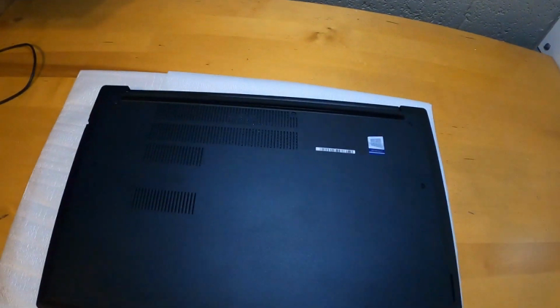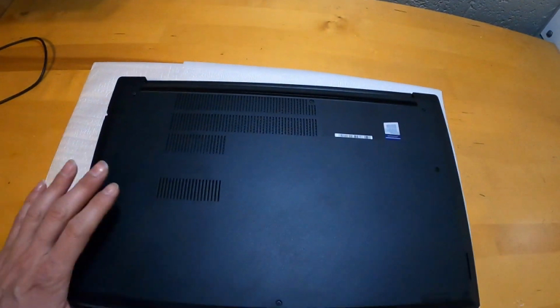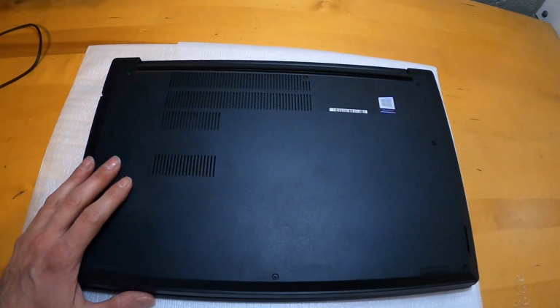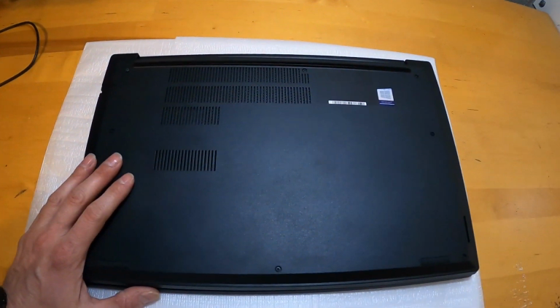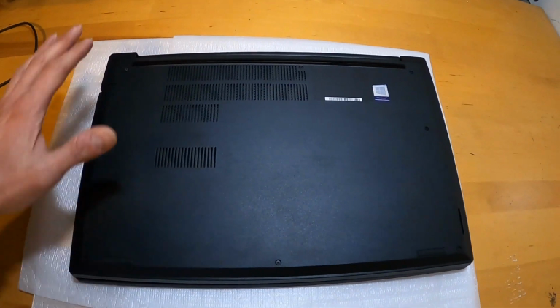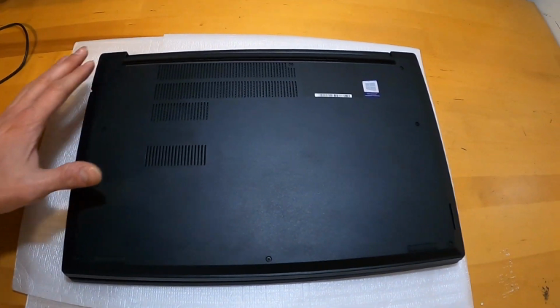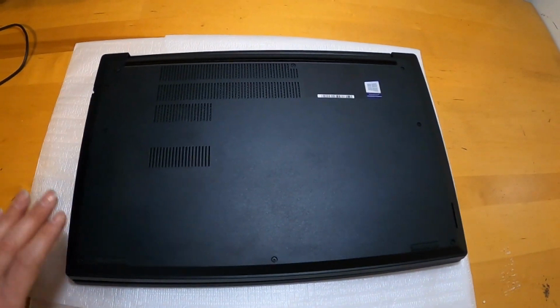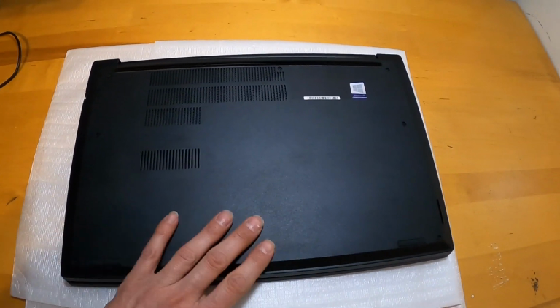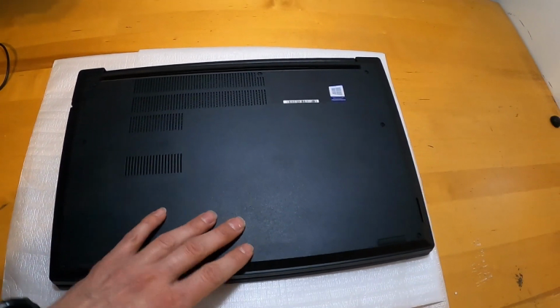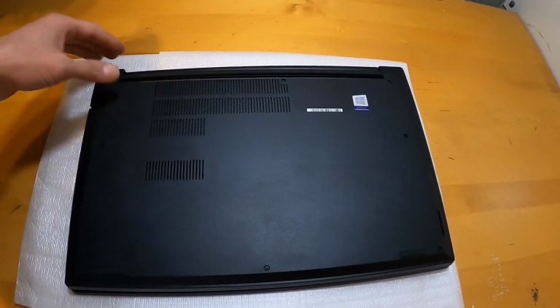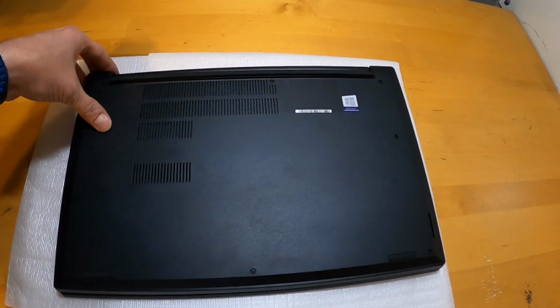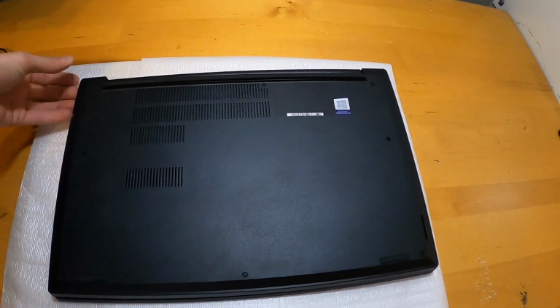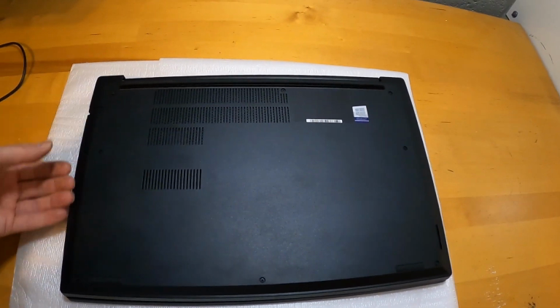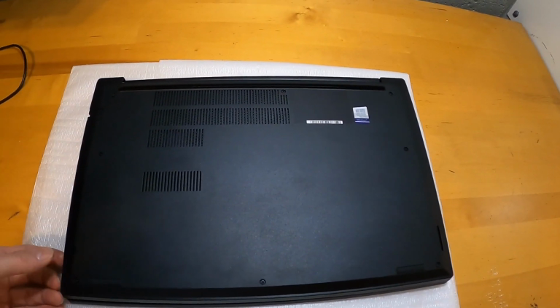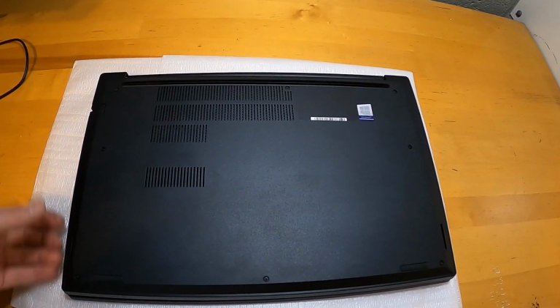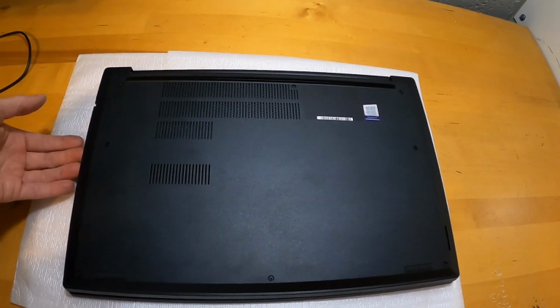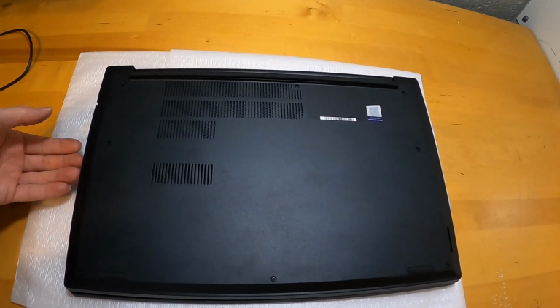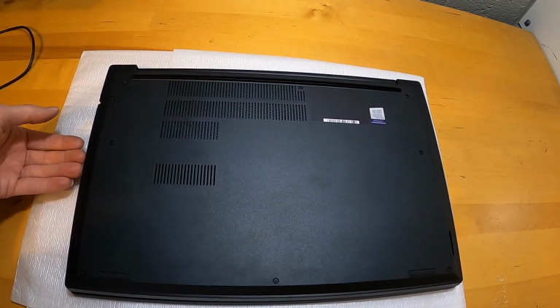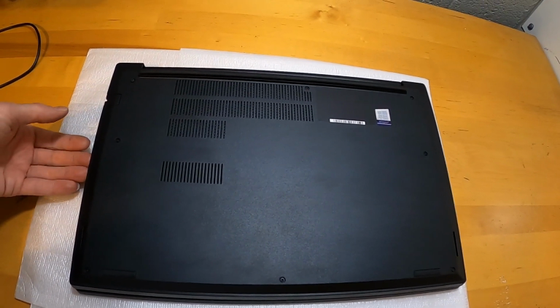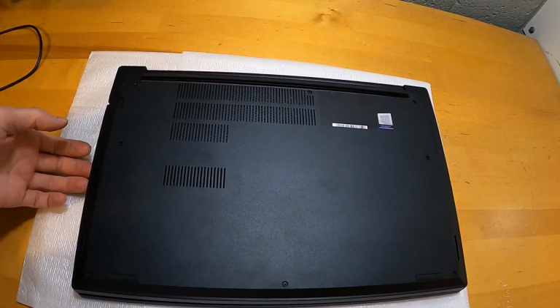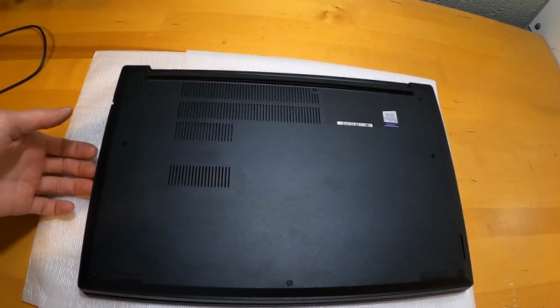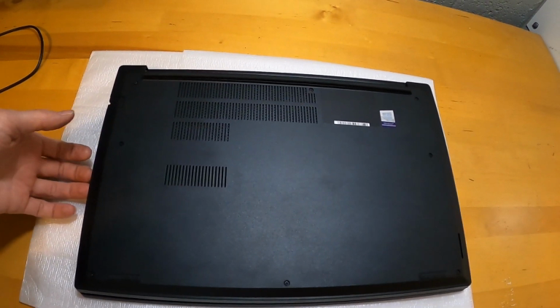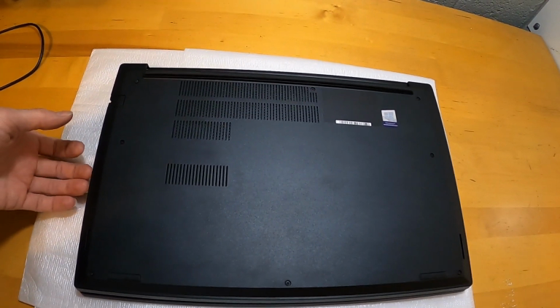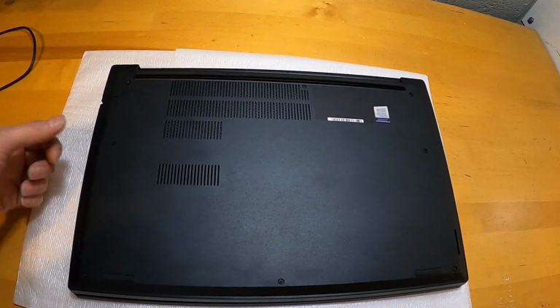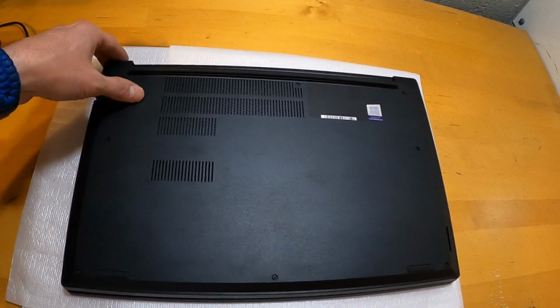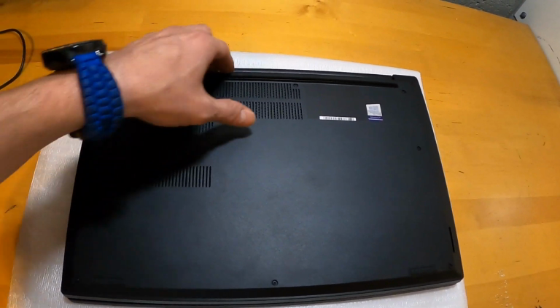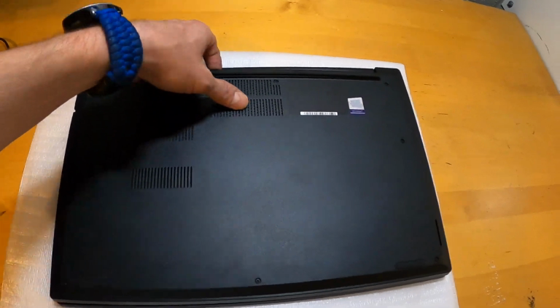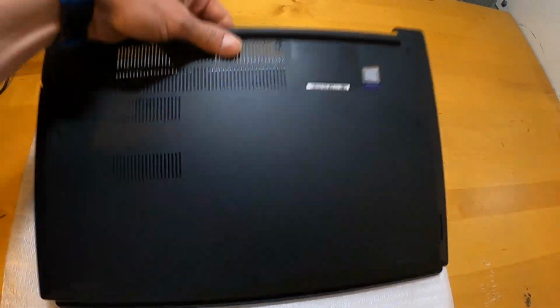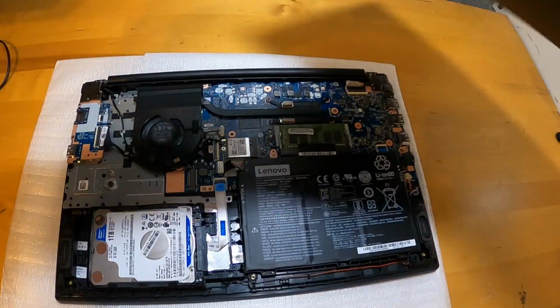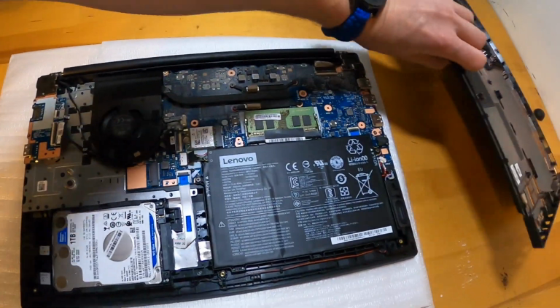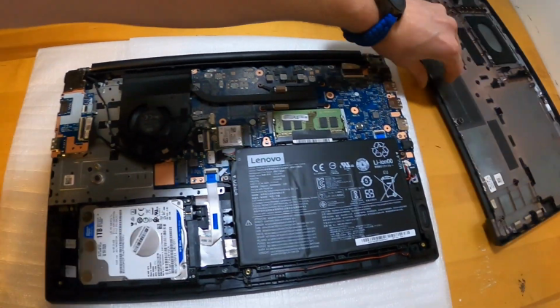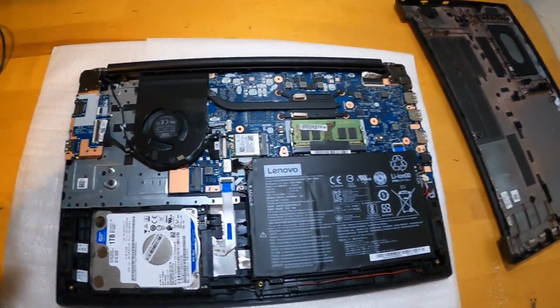So we've got the Lenovo flipped over. I've already taken all of the screws out of it, and then the bottom does pop off using your standard clips. You do want to pry out from the bottom because of the way the clips attach. So then we're going to open it up and you can see inside.